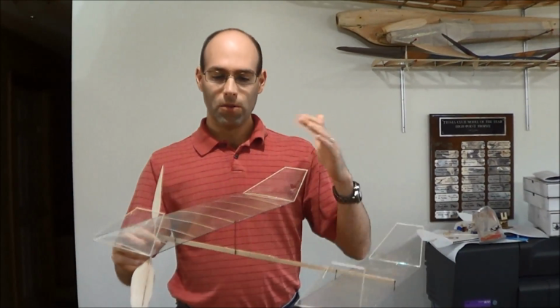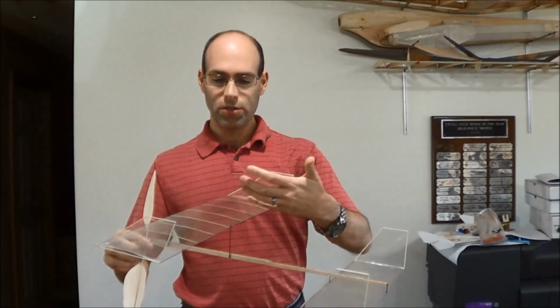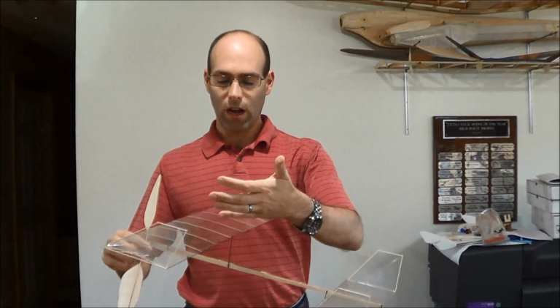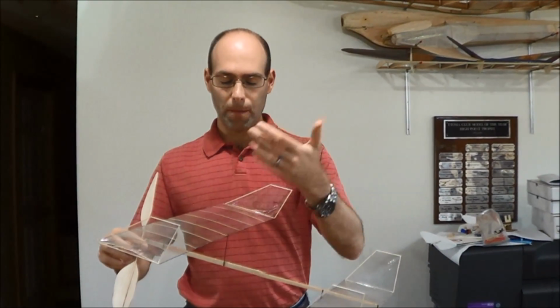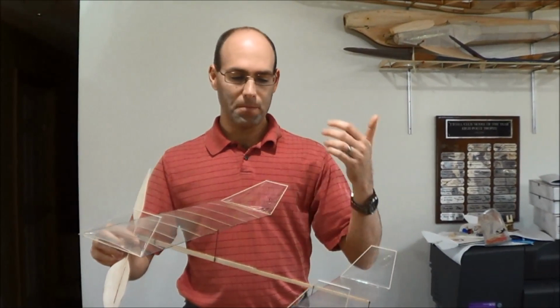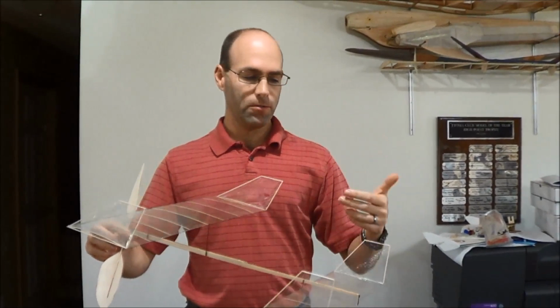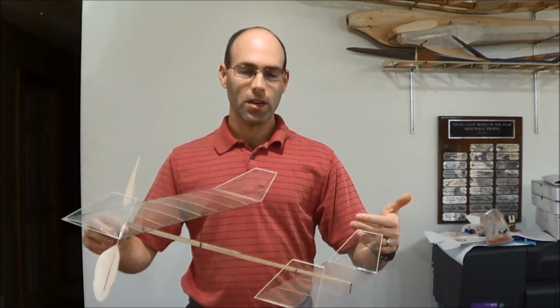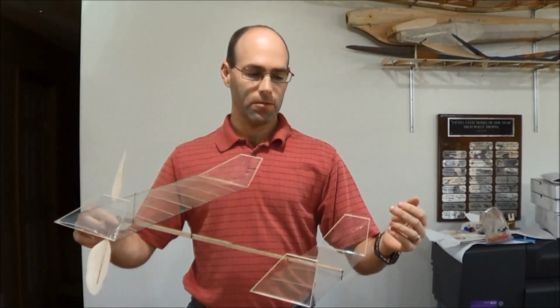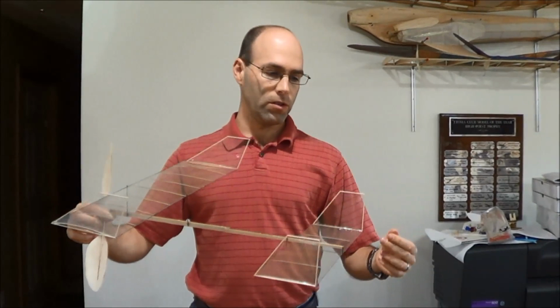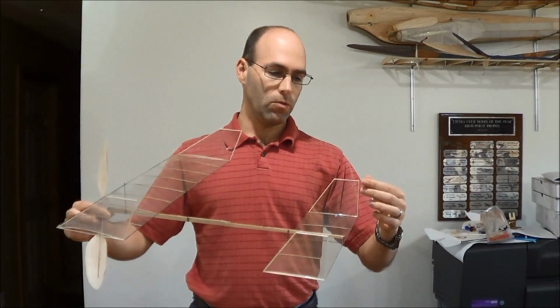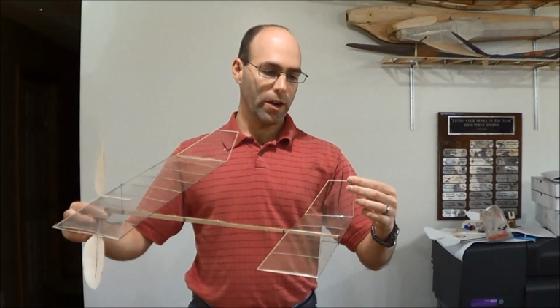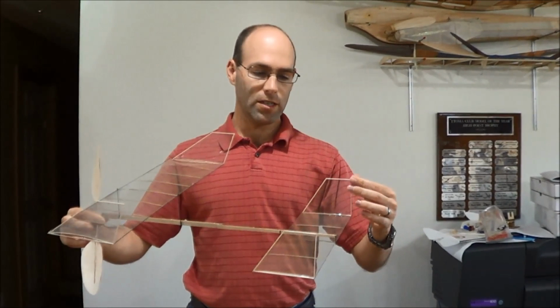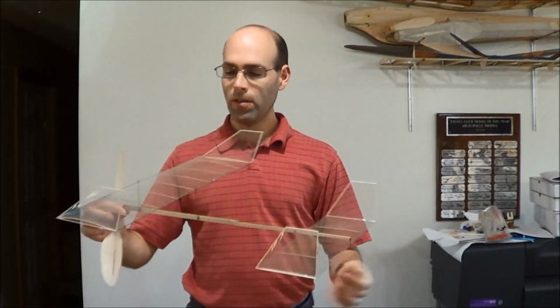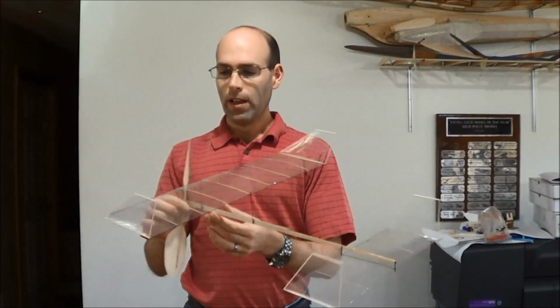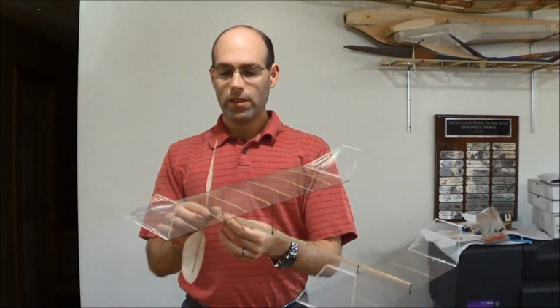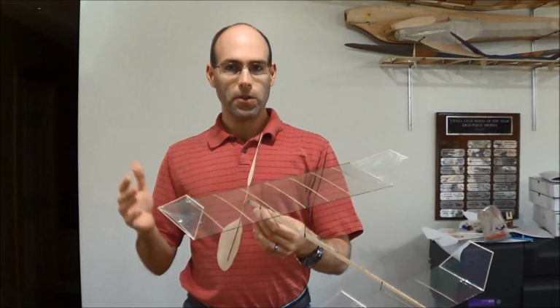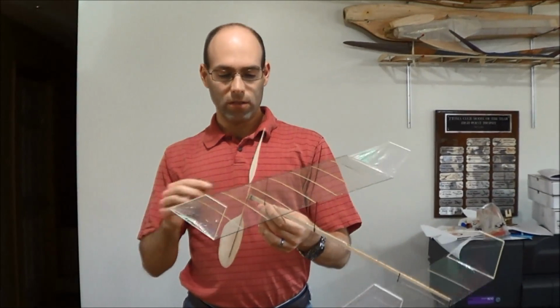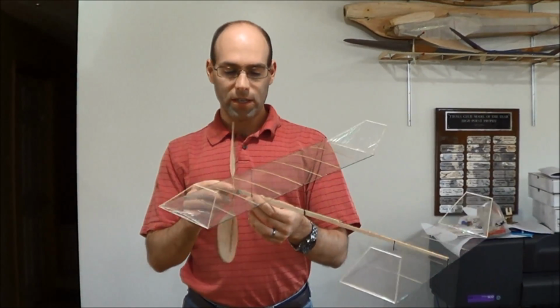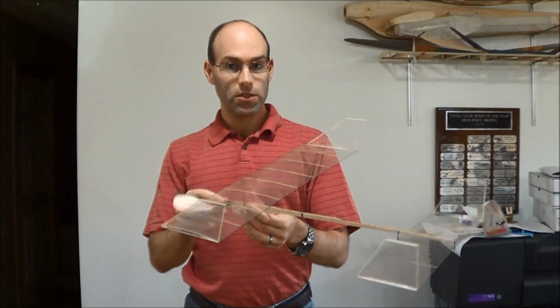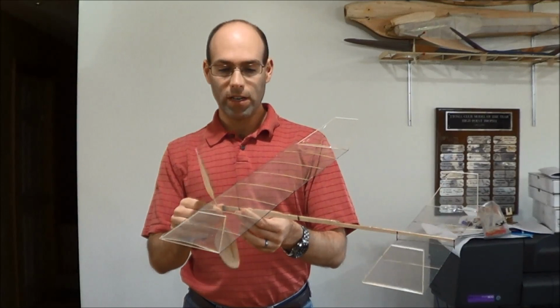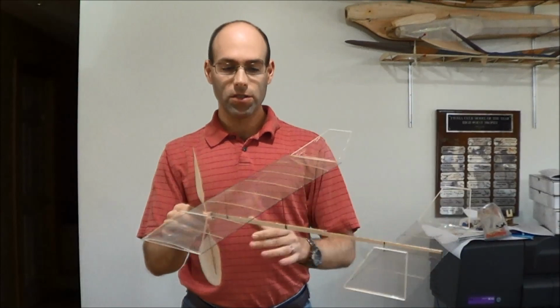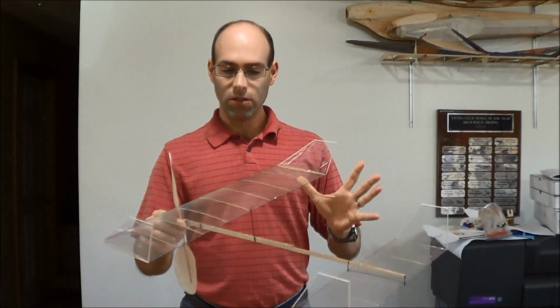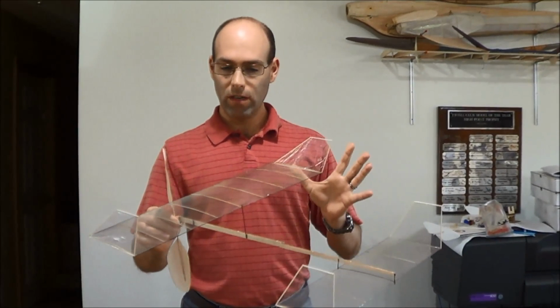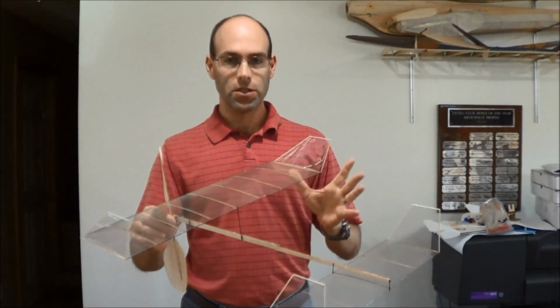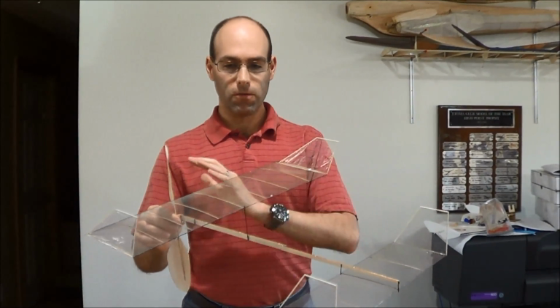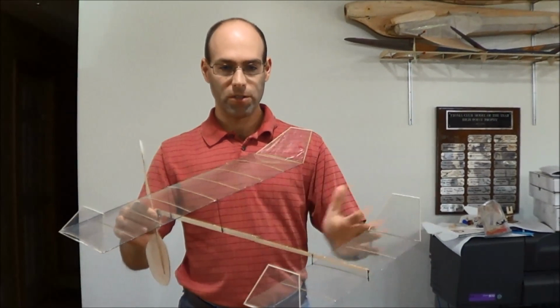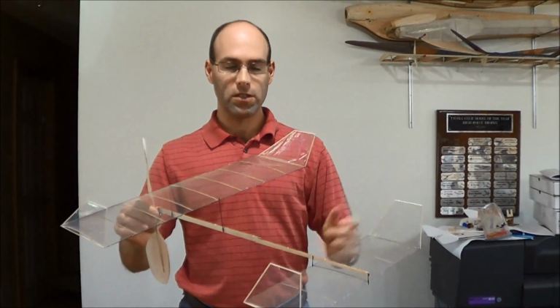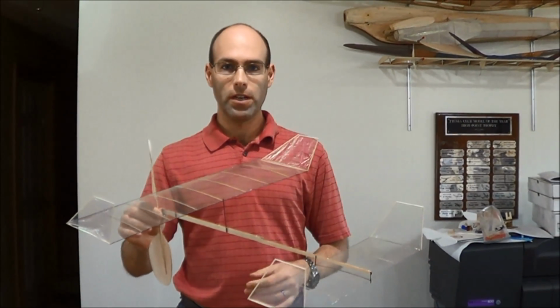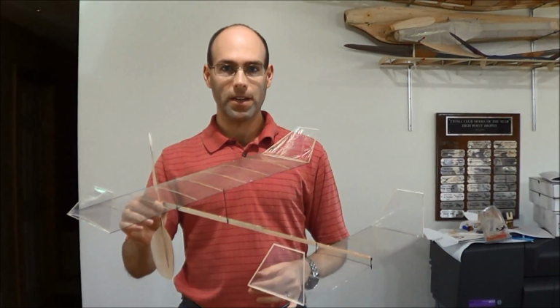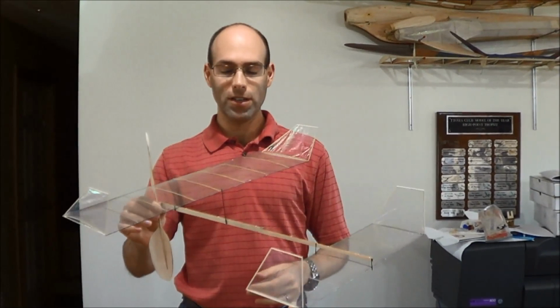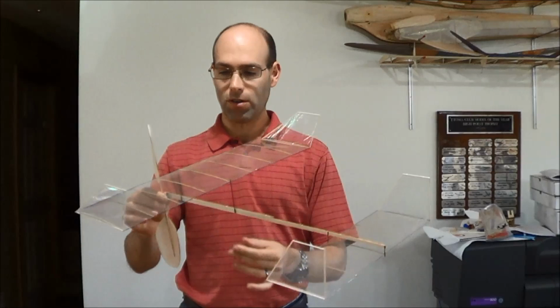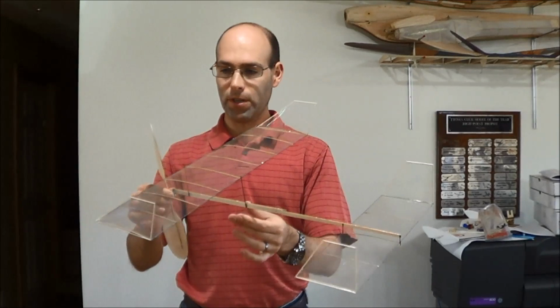We use poly microfilm covering for the wings and tail. And this airplane builds three kits and uses all the precision forming jigs that you need to make a good indoor airplane.